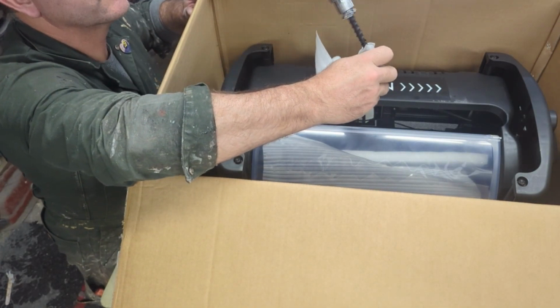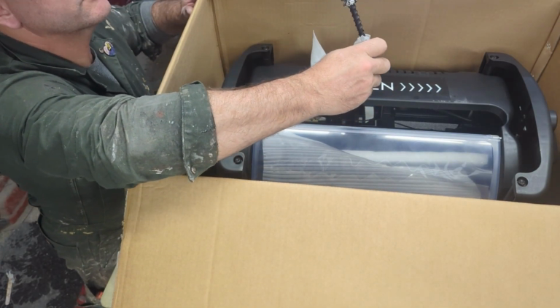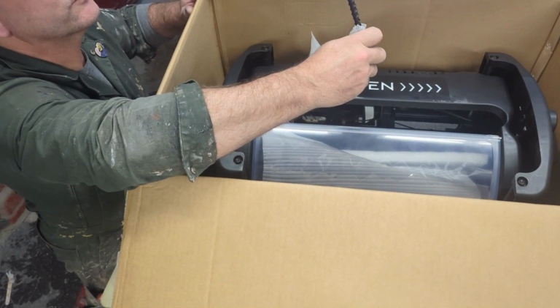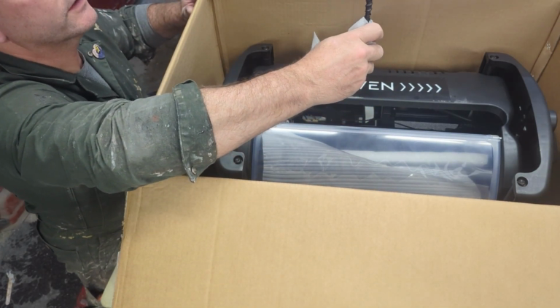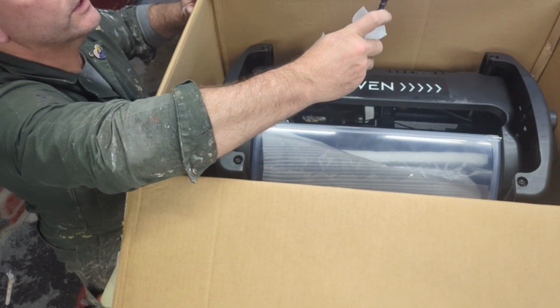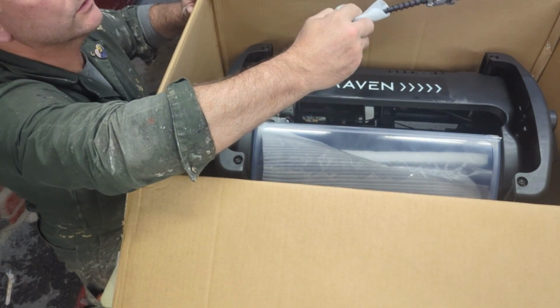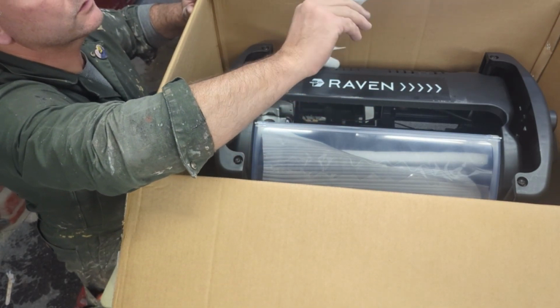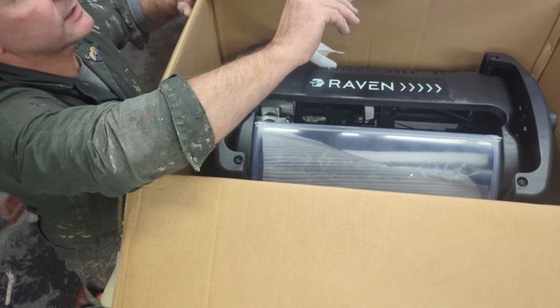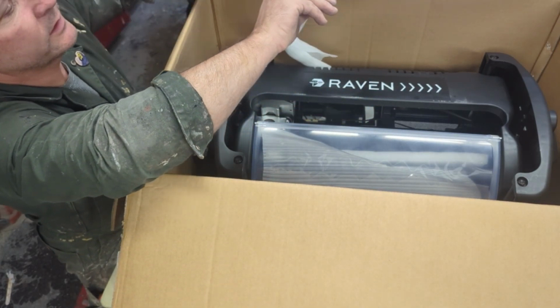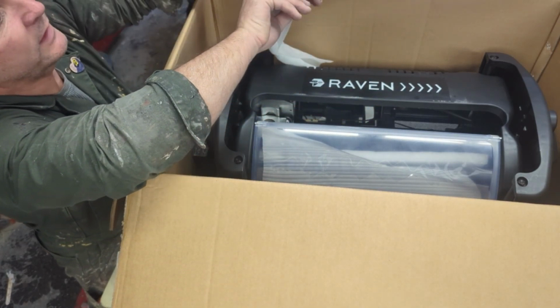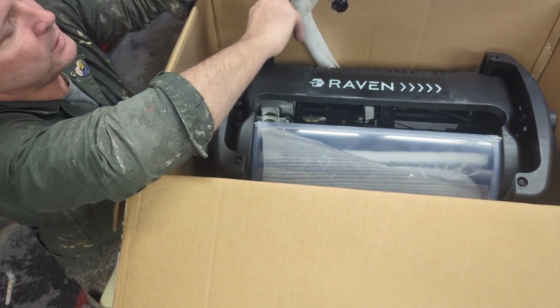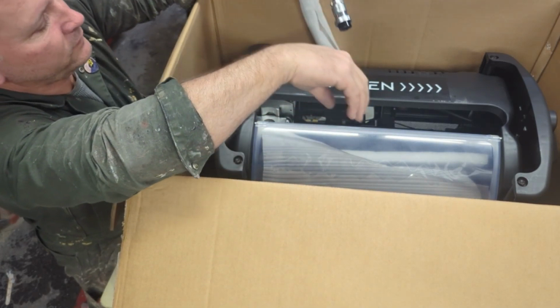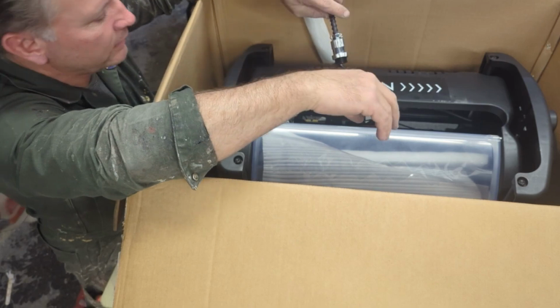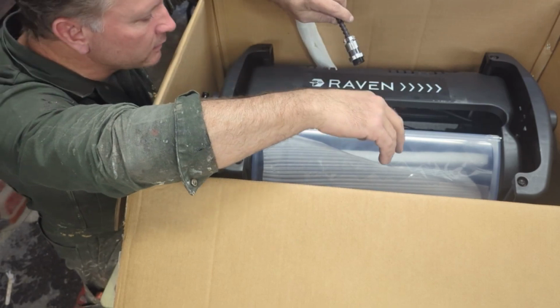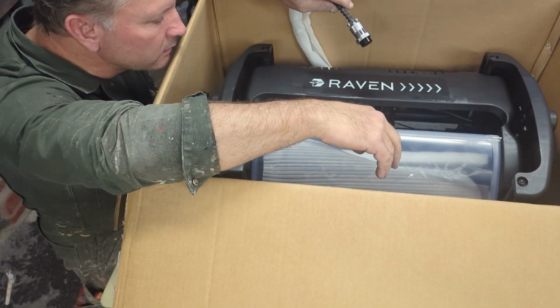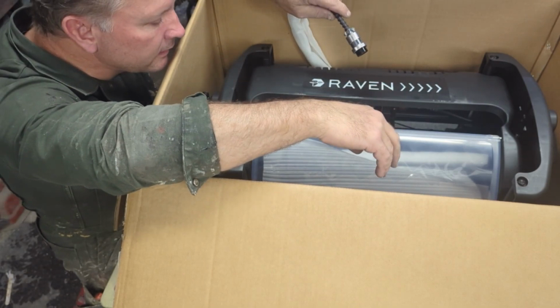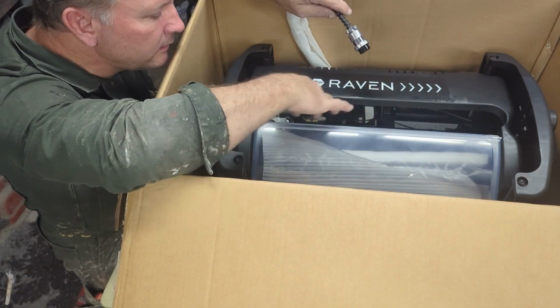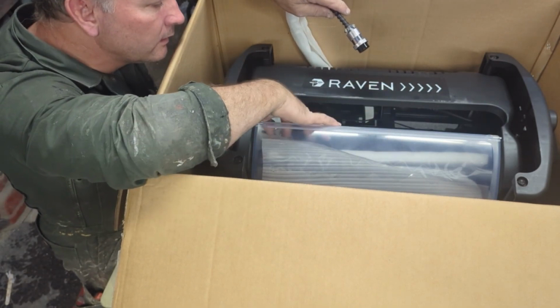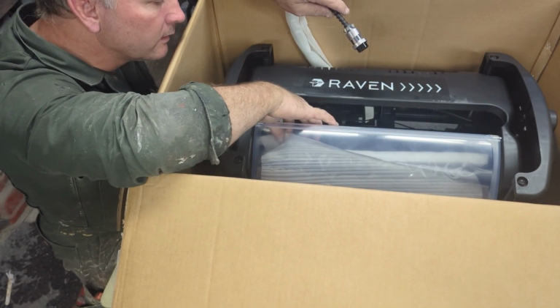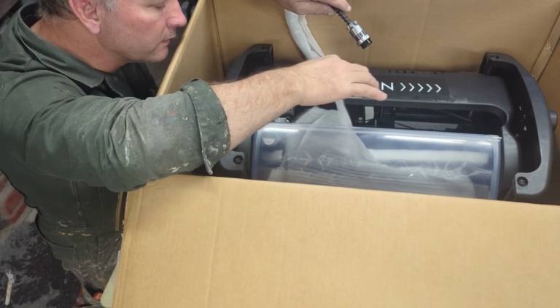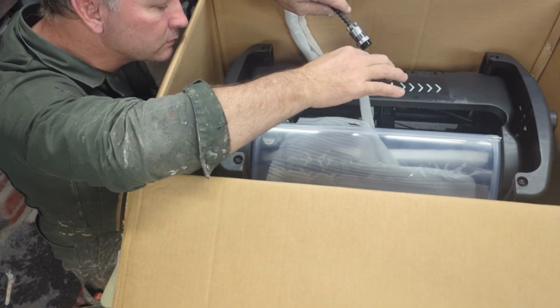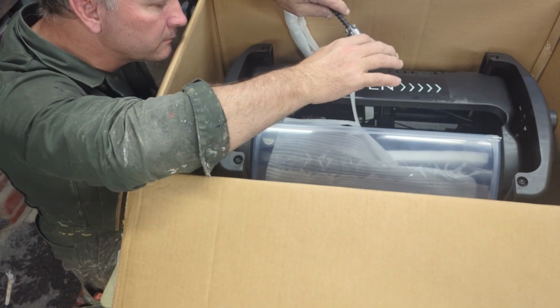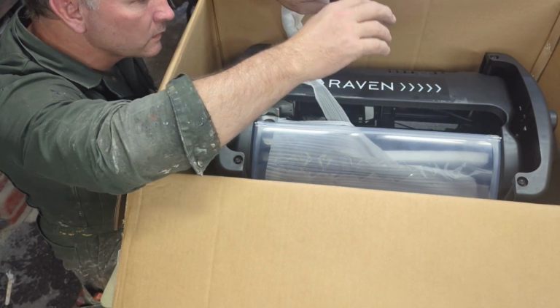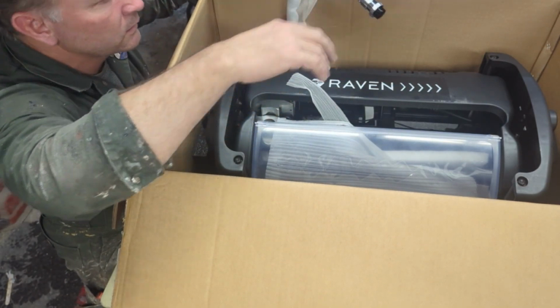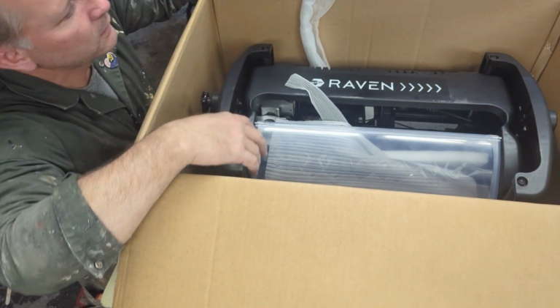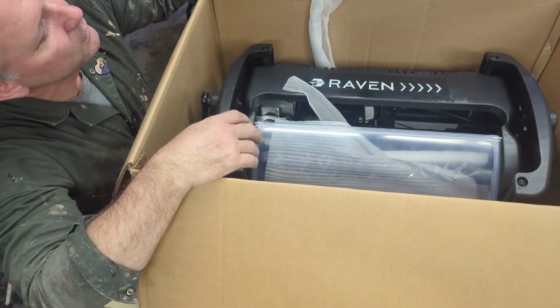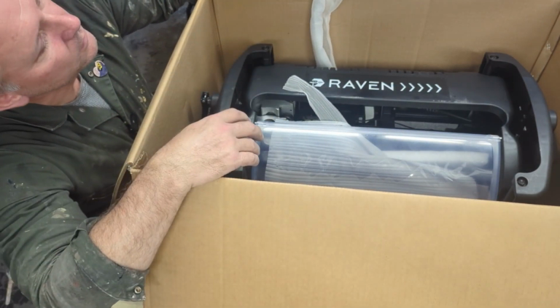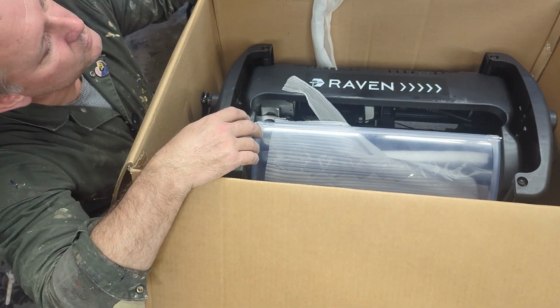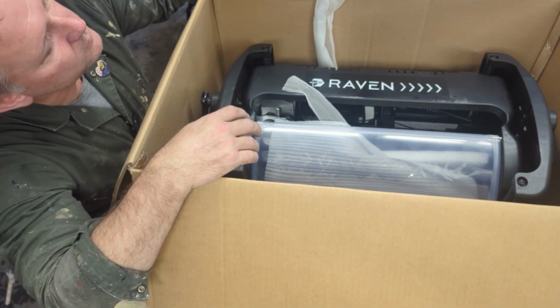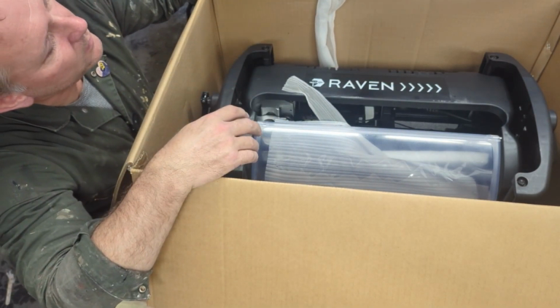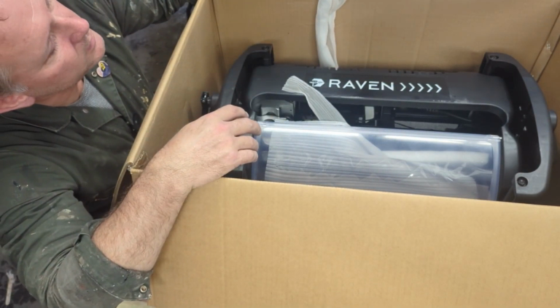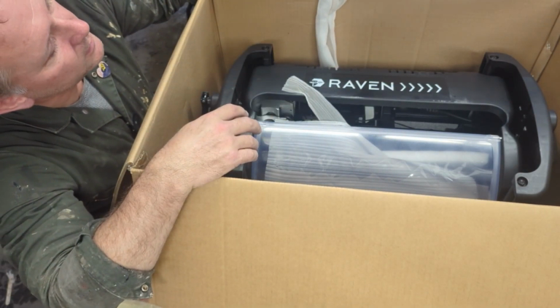First improvement on the originals: the original had a flex shaft that ran the cutting head. On this one, it's just power and data.